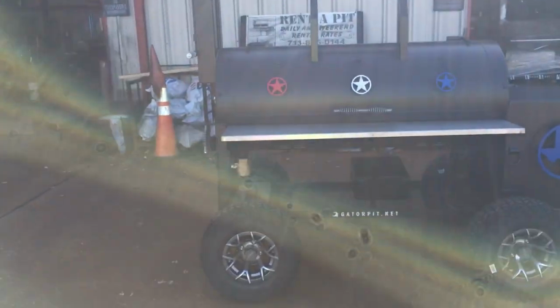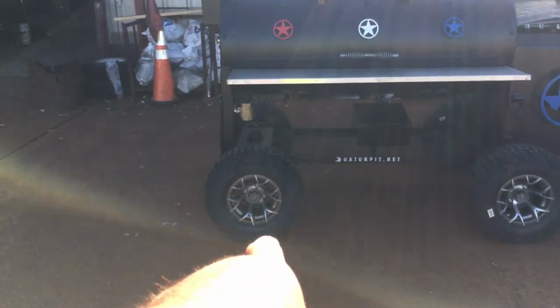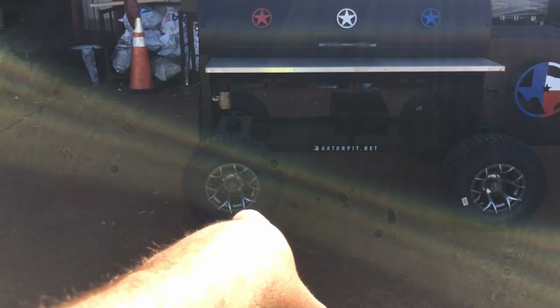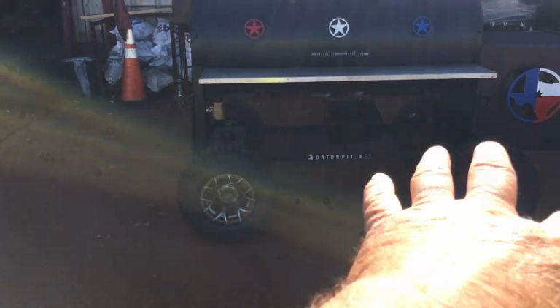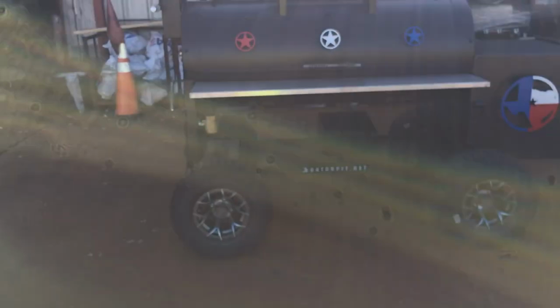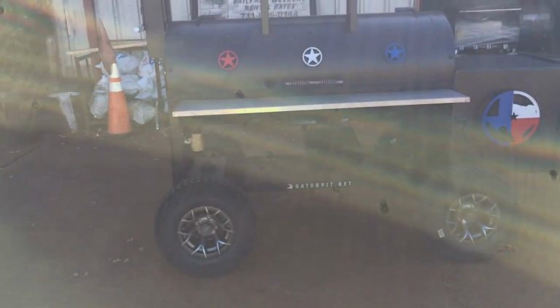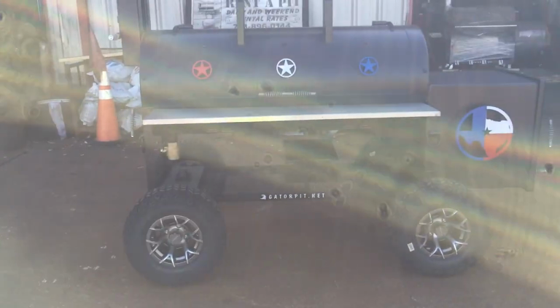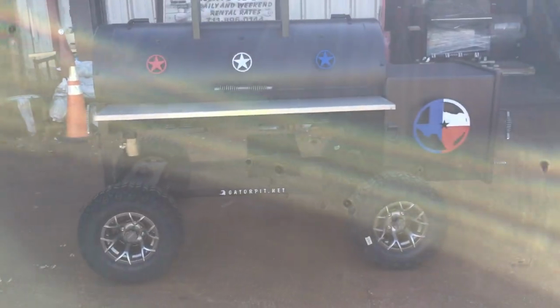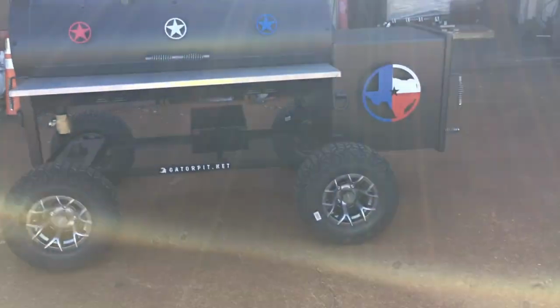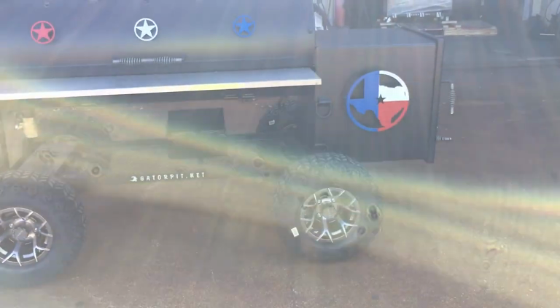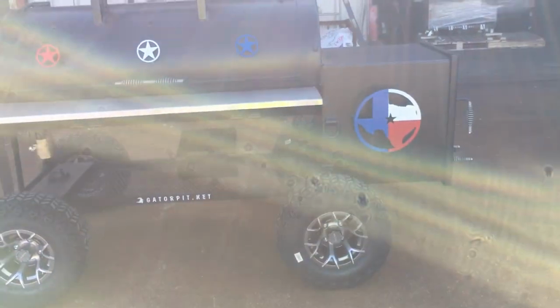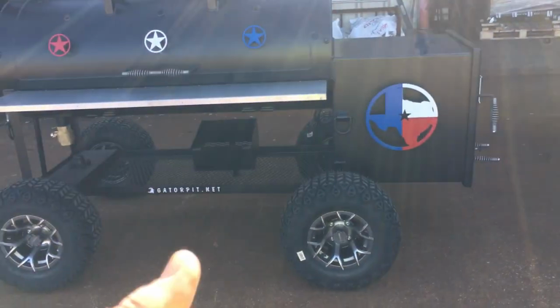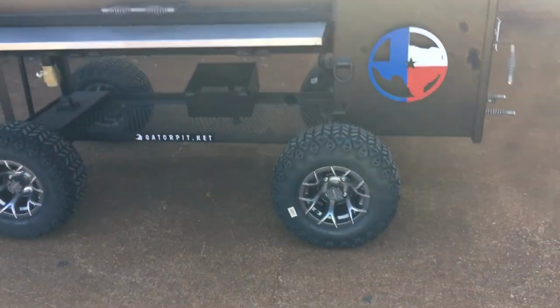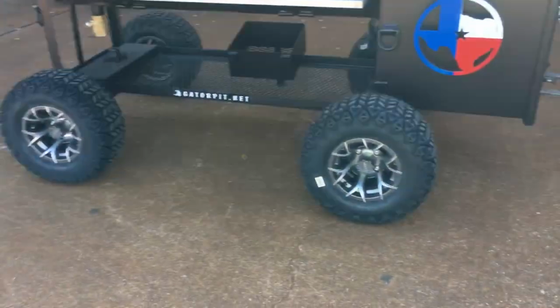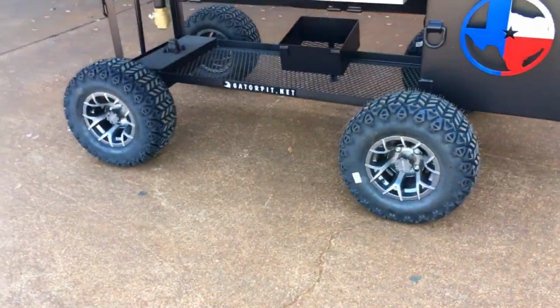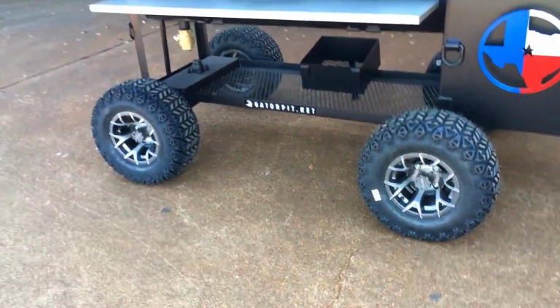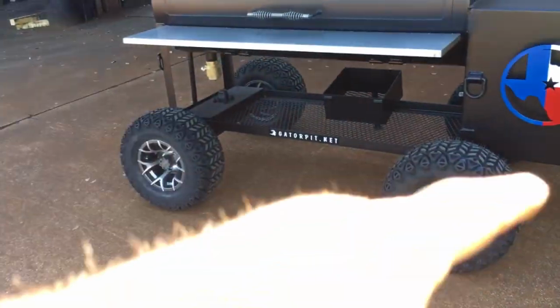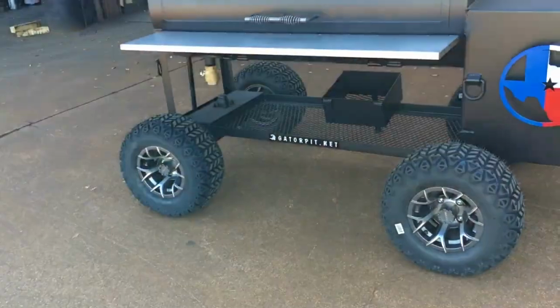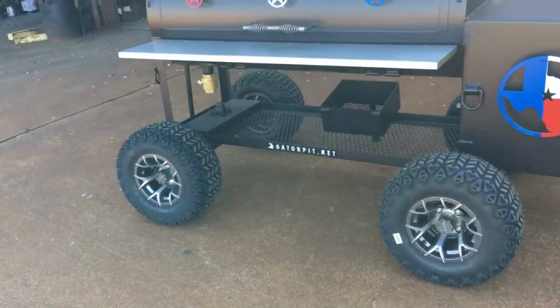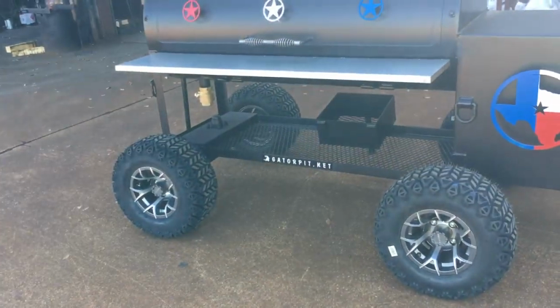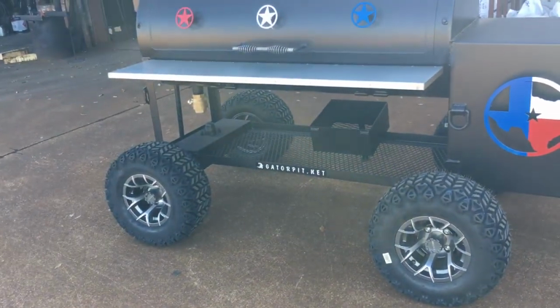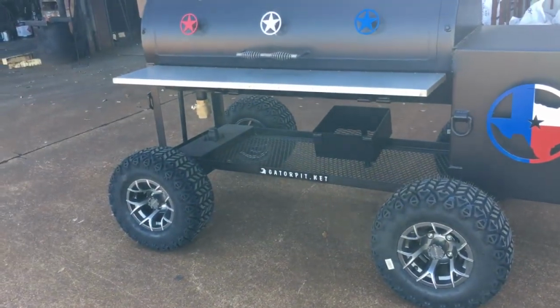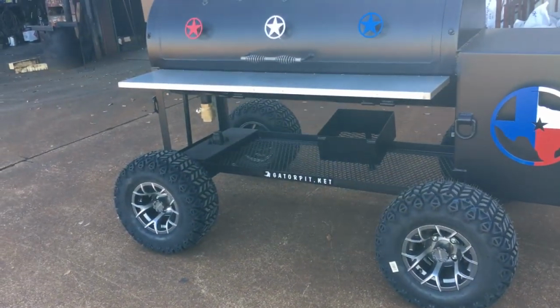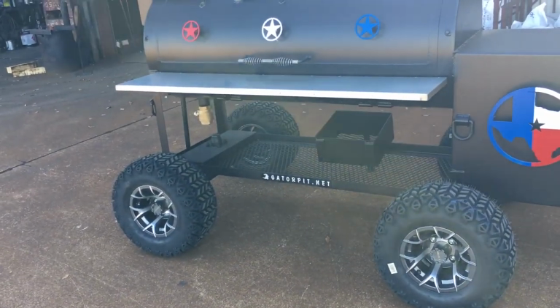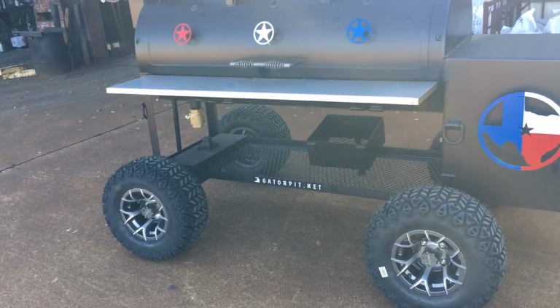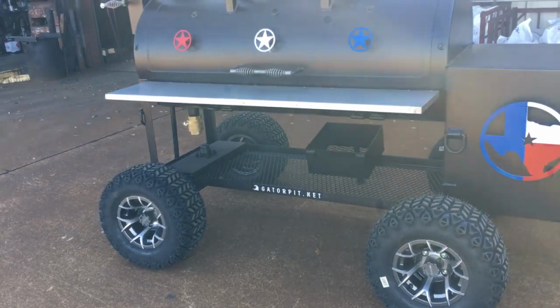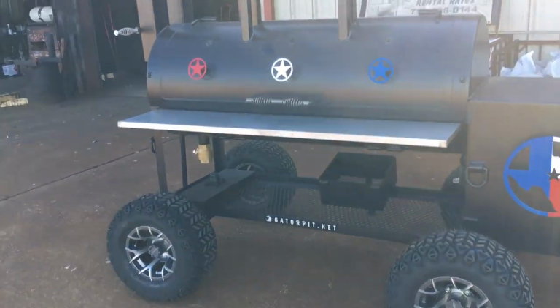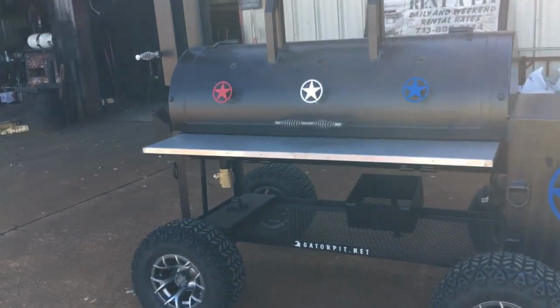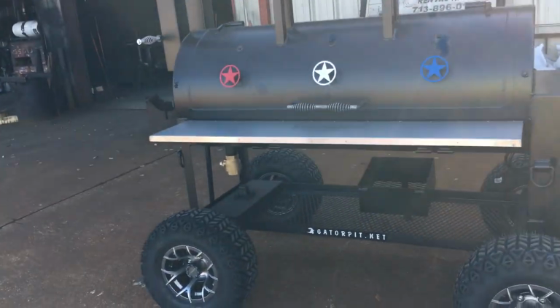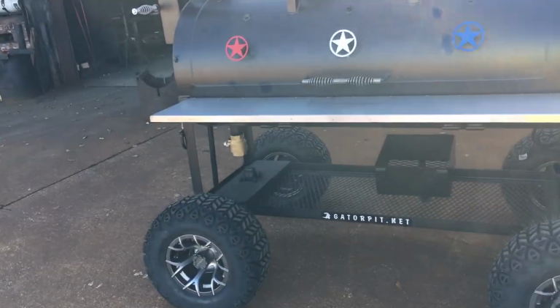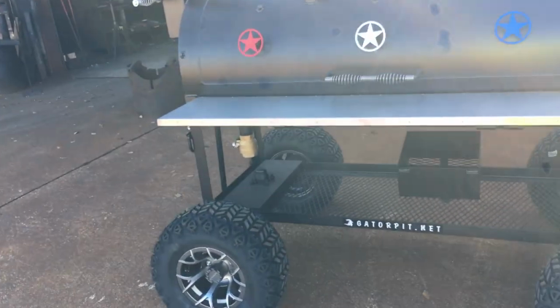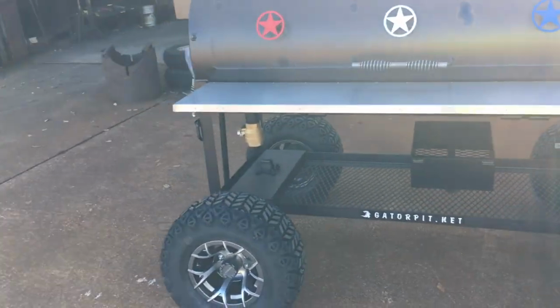Nice golf cart wheels. I pick all my golf cart wheels out myself. Customers just kind of leave it up to me to pick out some cool wheels for them. And I saw these and I was like, man, if I had this pit, I'd want those on my pit. So that's what this guy's getting — what I found and what I would have liked if I was putting it on my own personal pit.